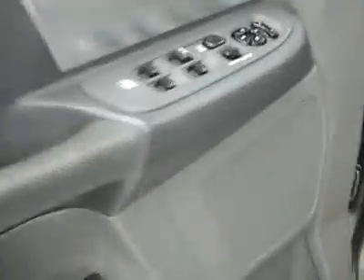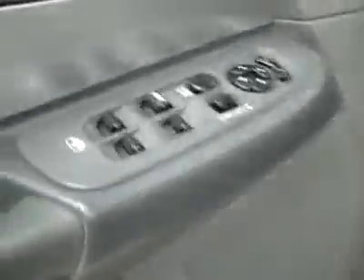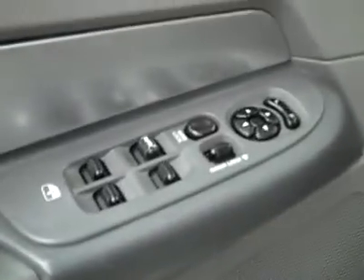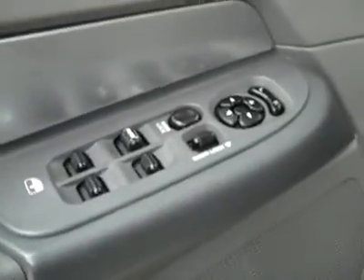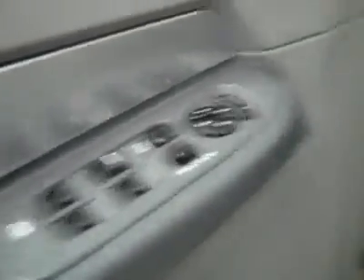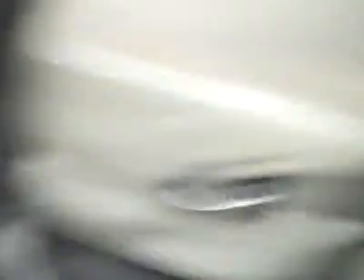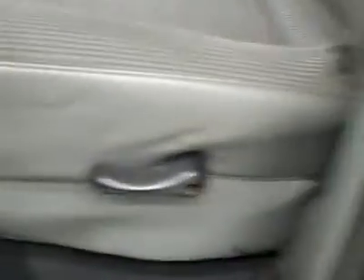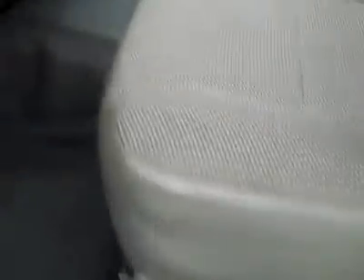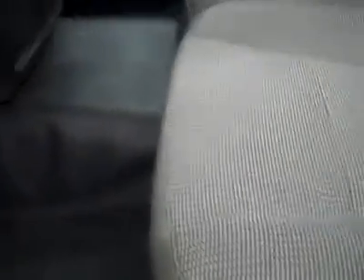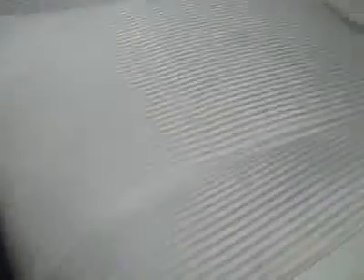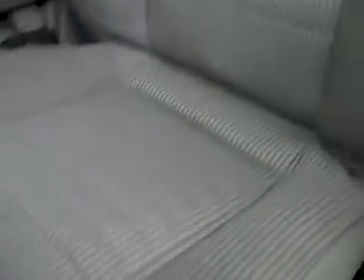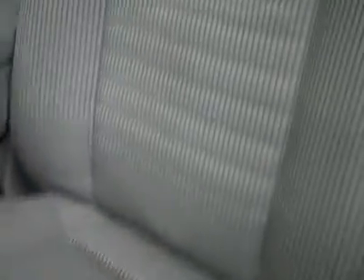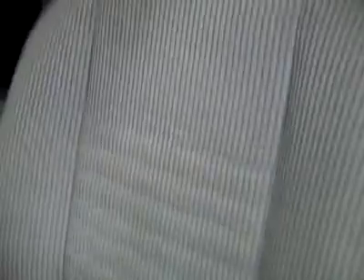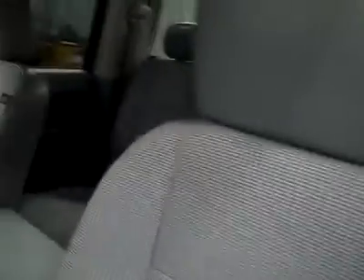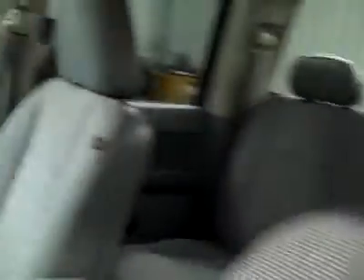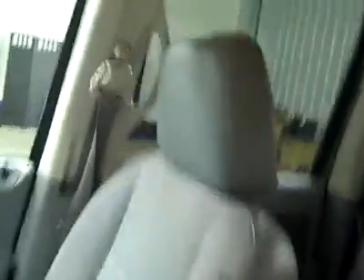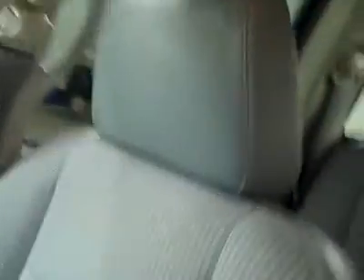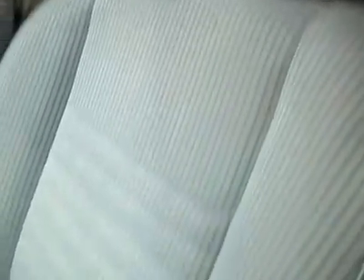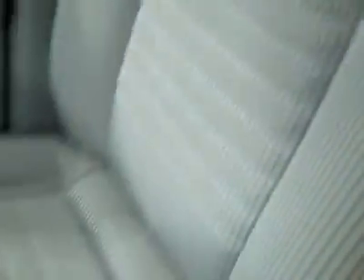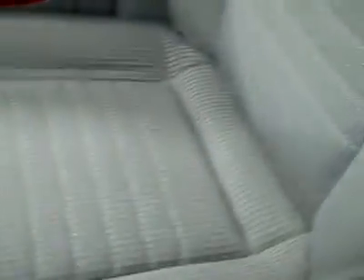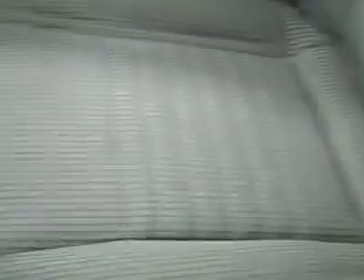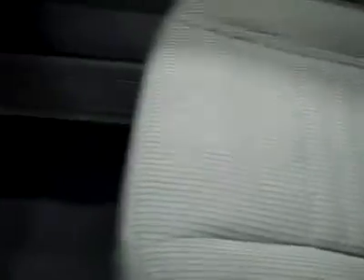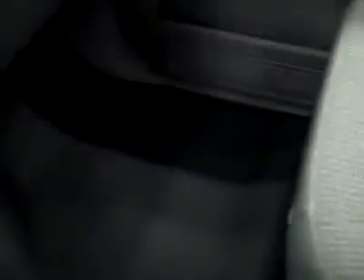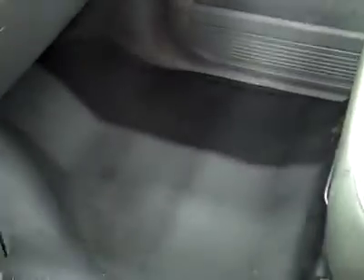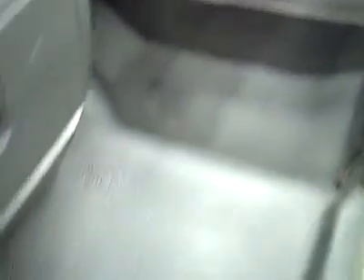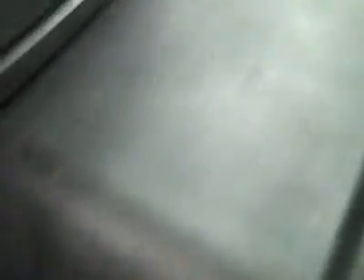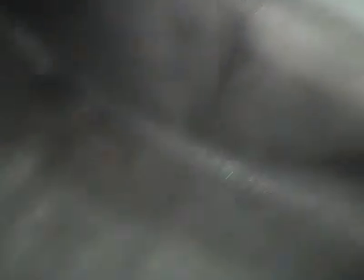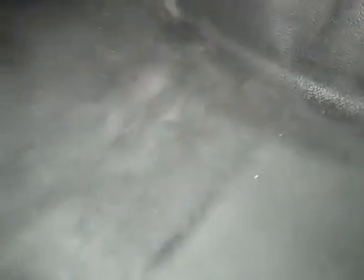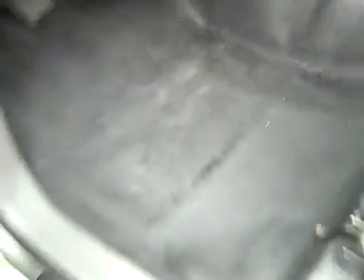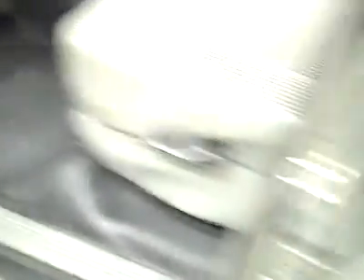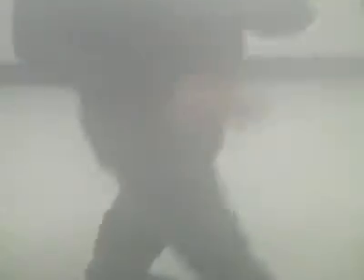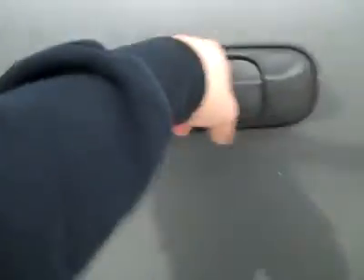Inside you get power windows, locks and mirrors. Manually adjustable seats with cloth interior — the cloth's in good shape, no rips or tears, a little discoloration from wear, no real stains. And you get rubber floors in here, which do a great job protecting the inside of the cab.